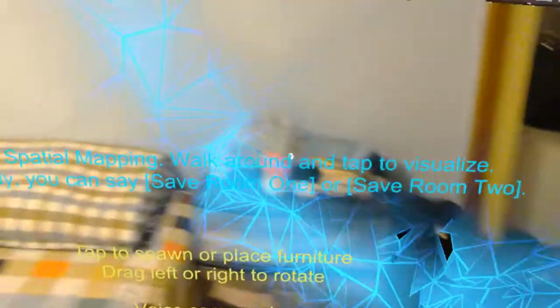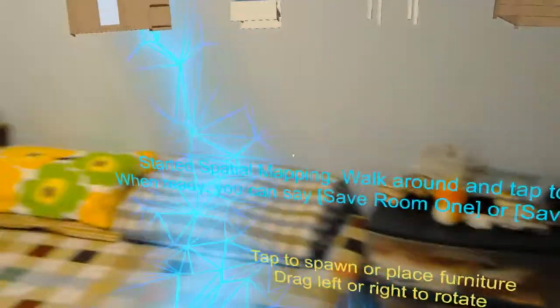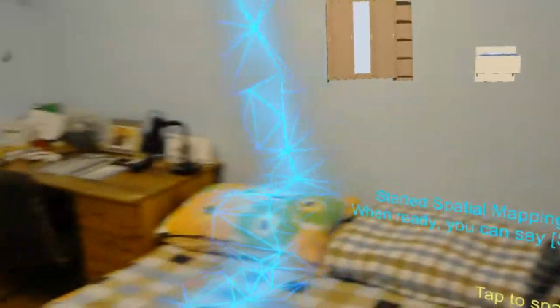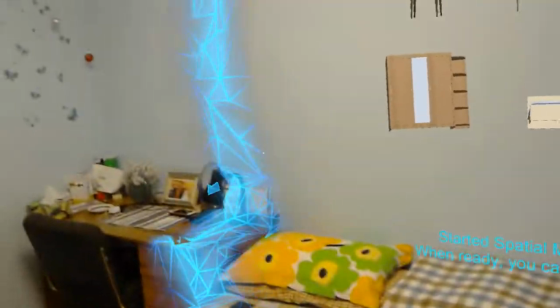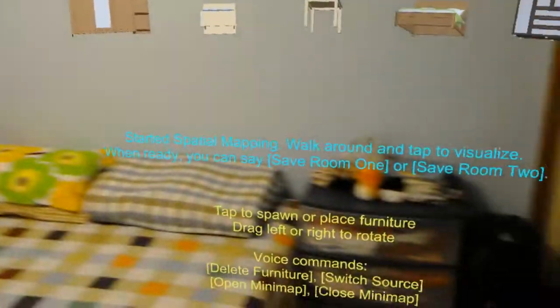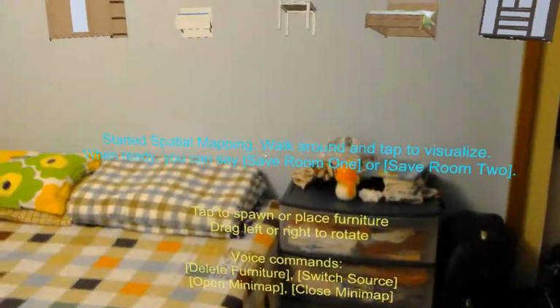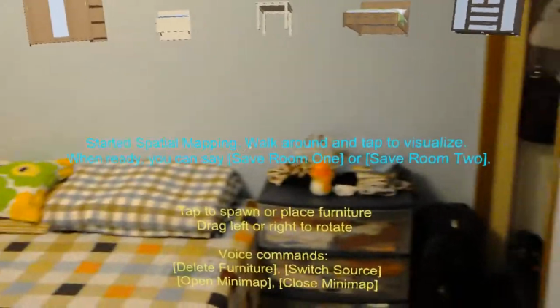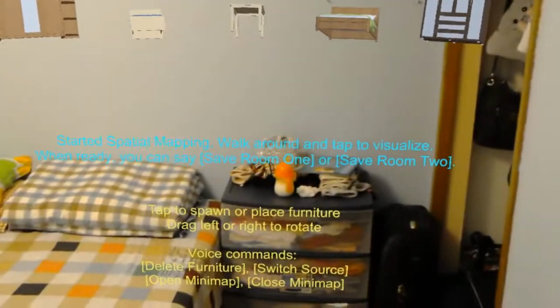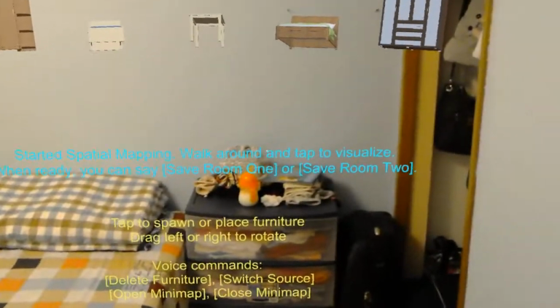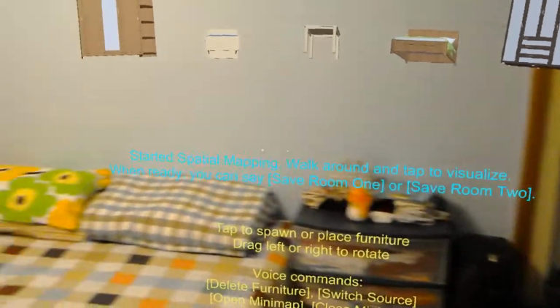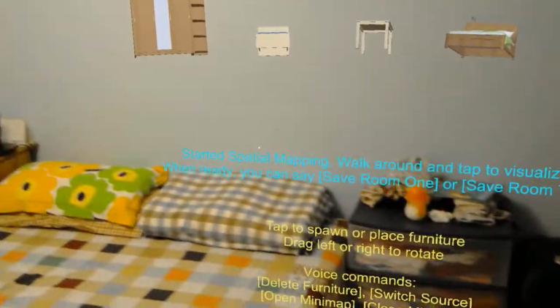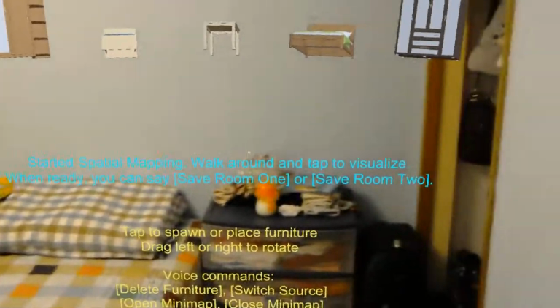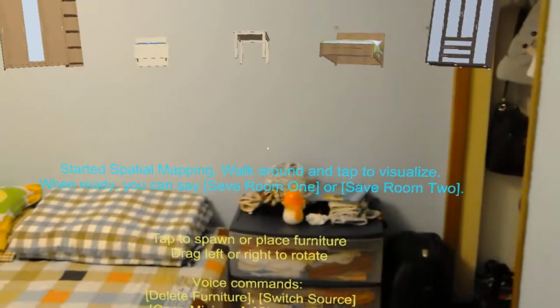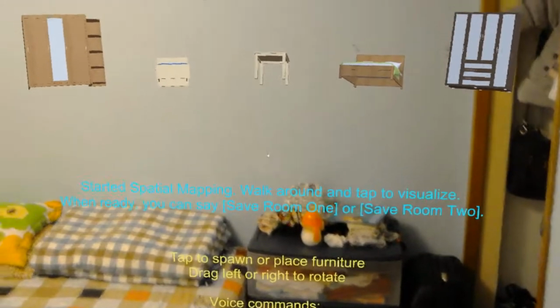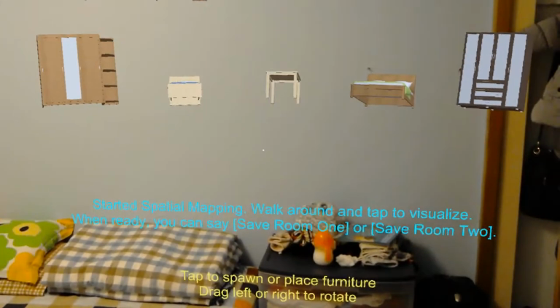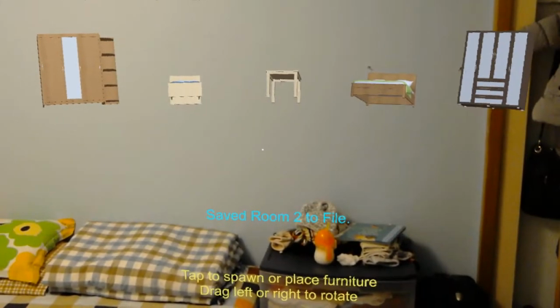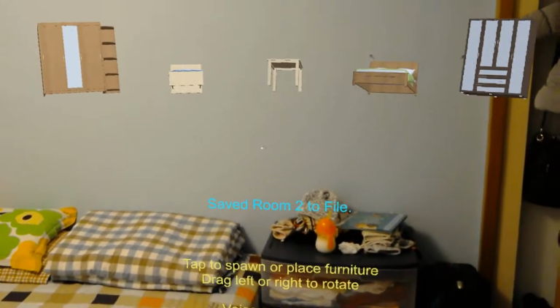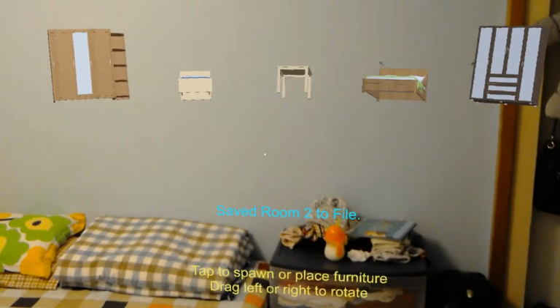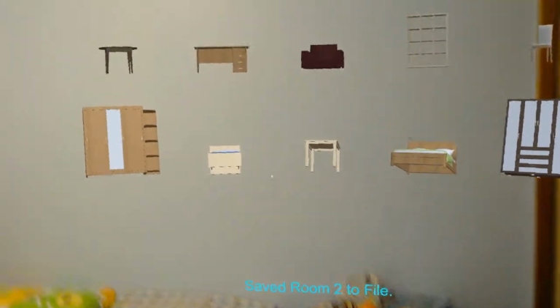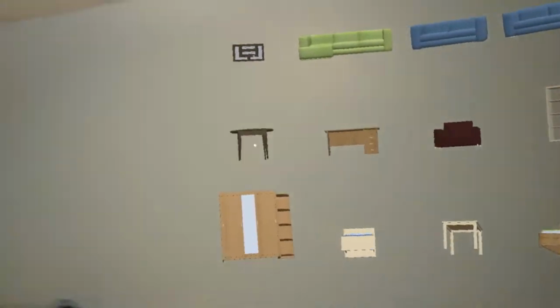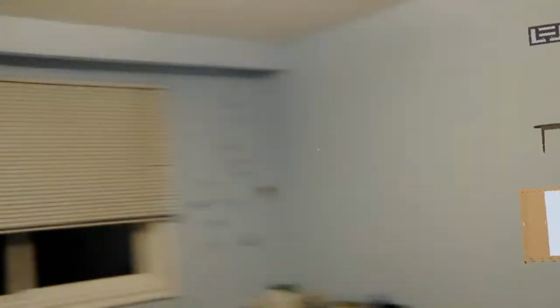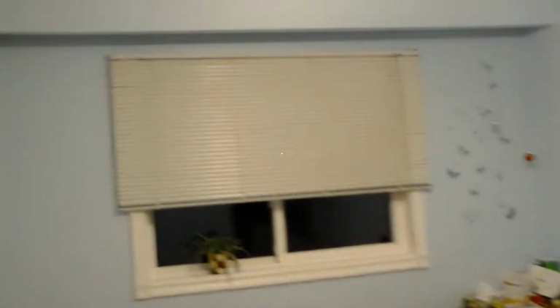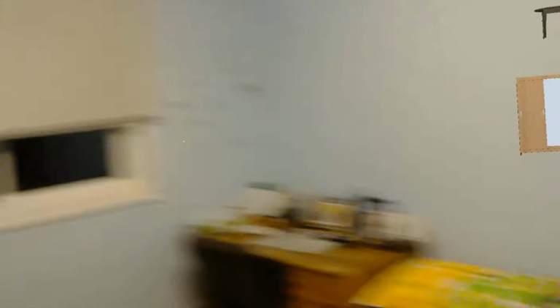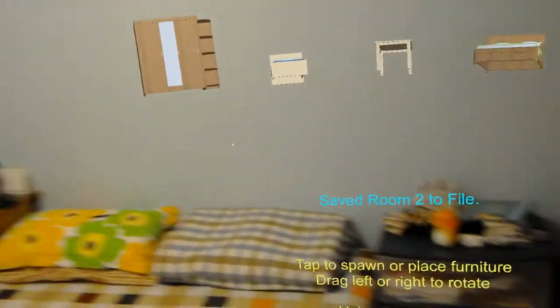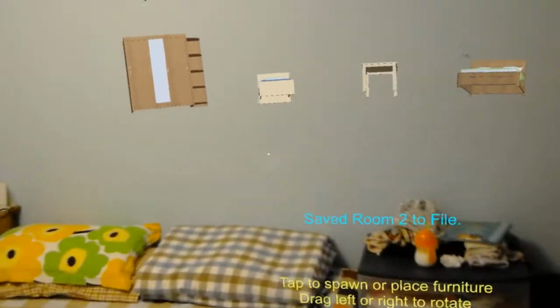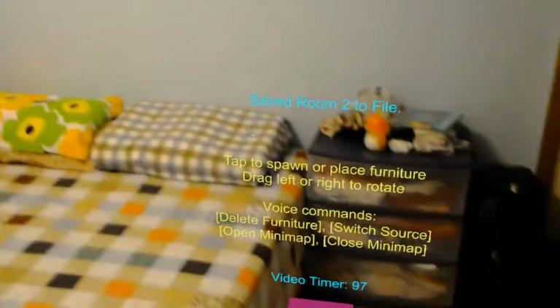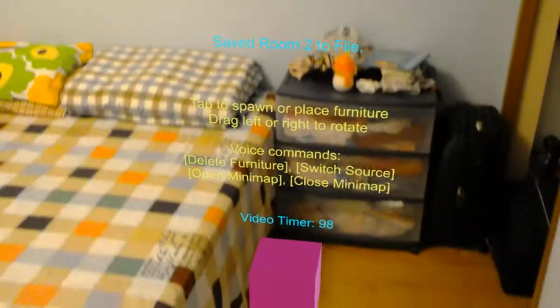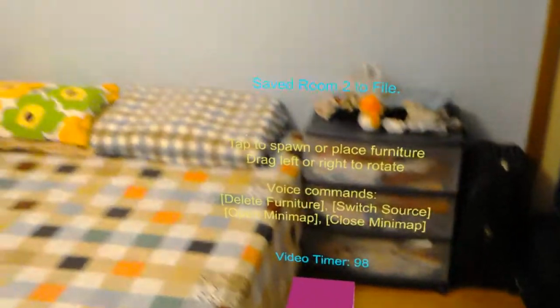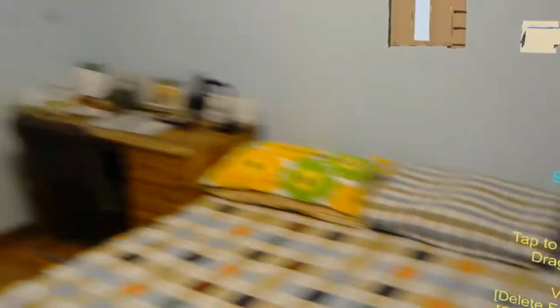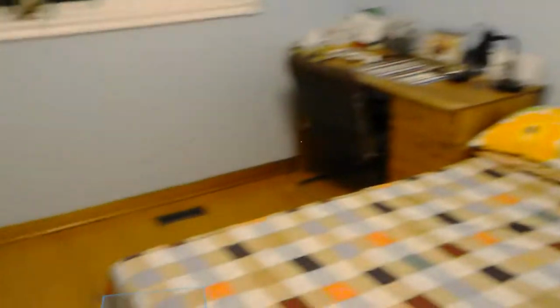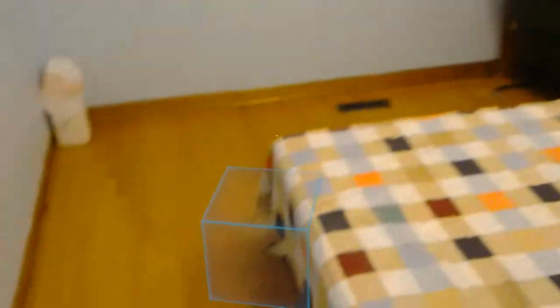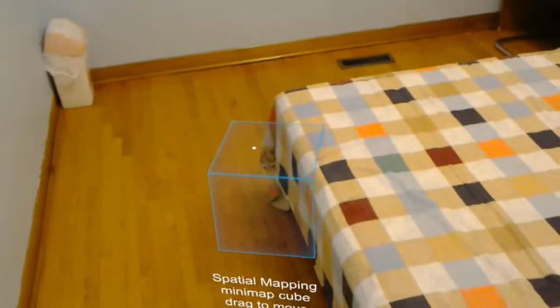Once you're done, just say 'save room' to save the room to file. I'll show you guys how to use it later.